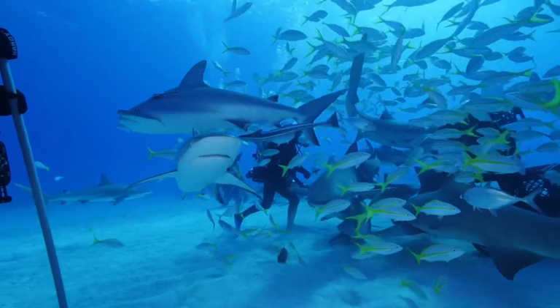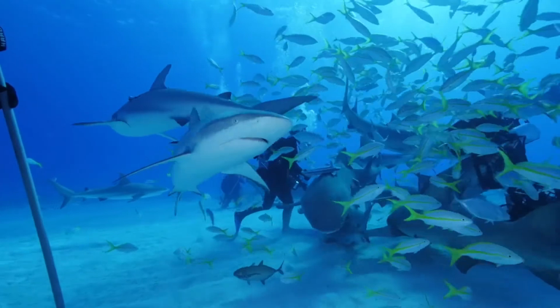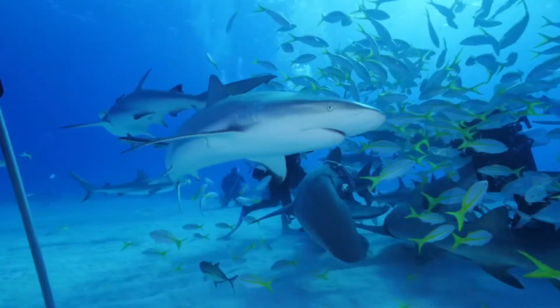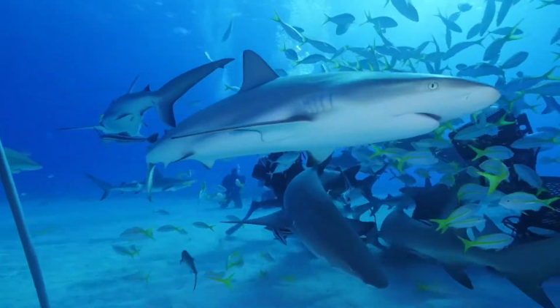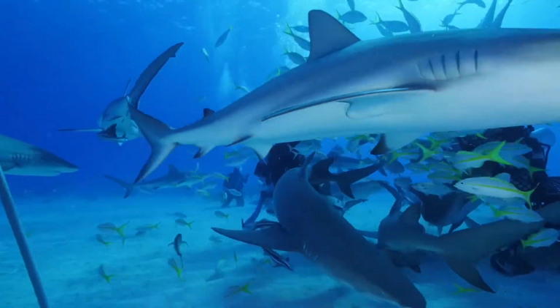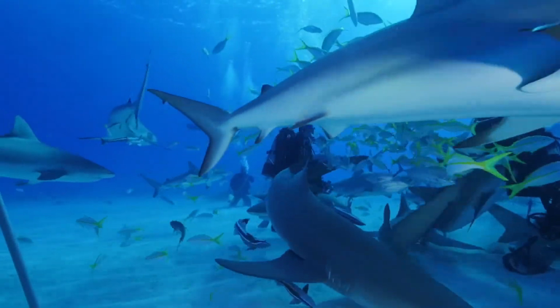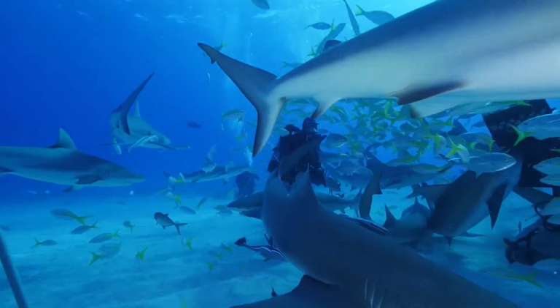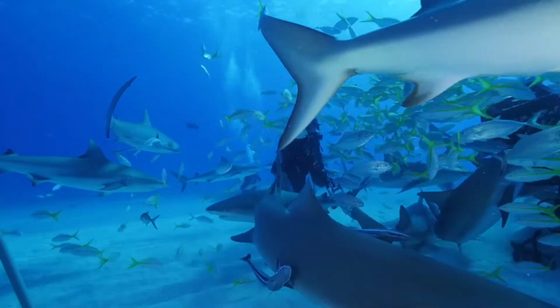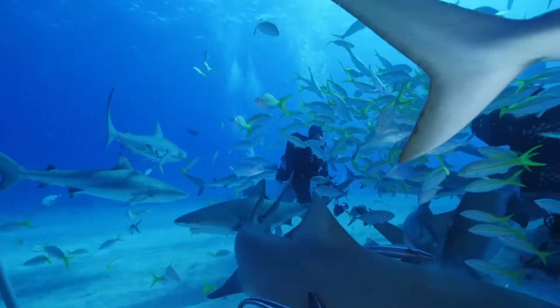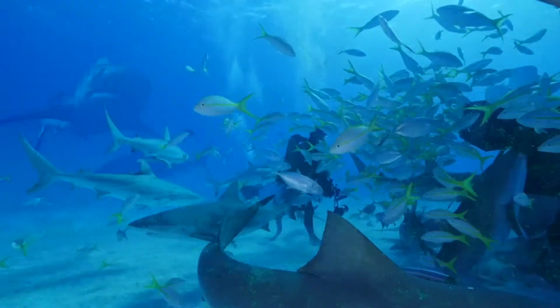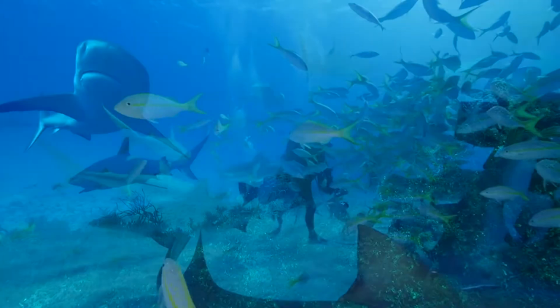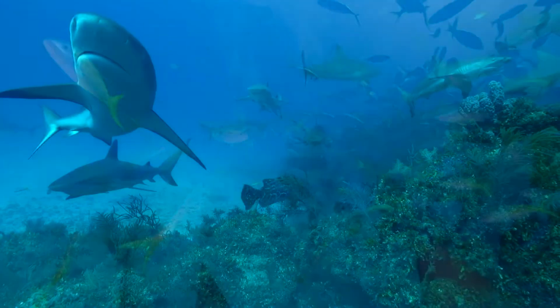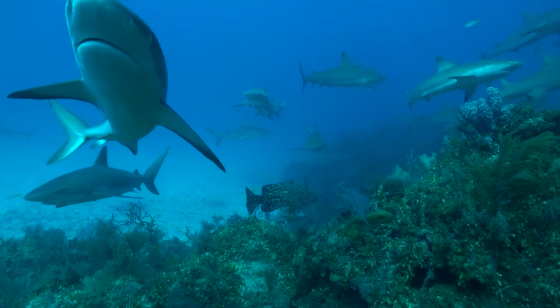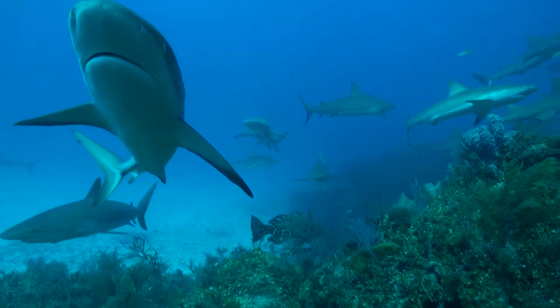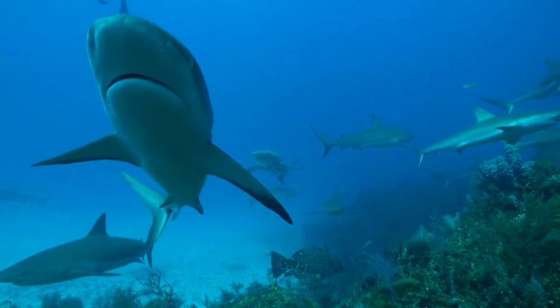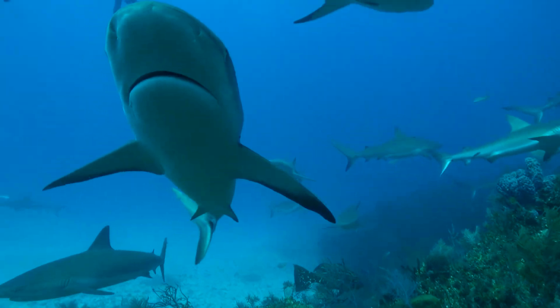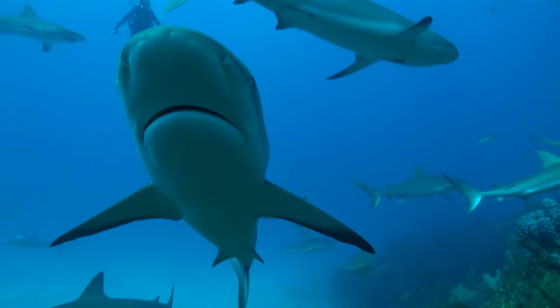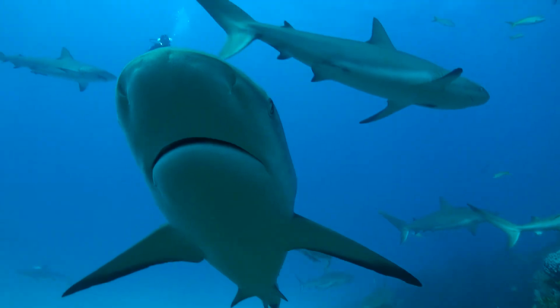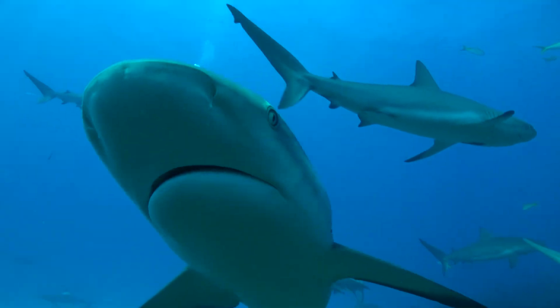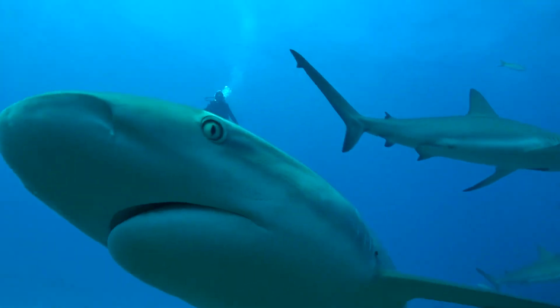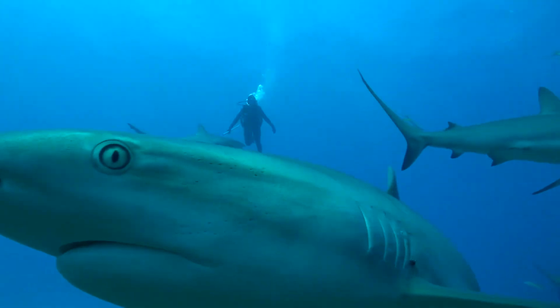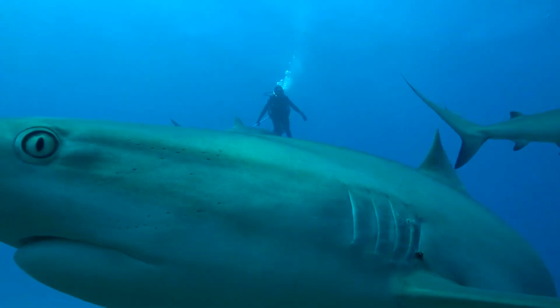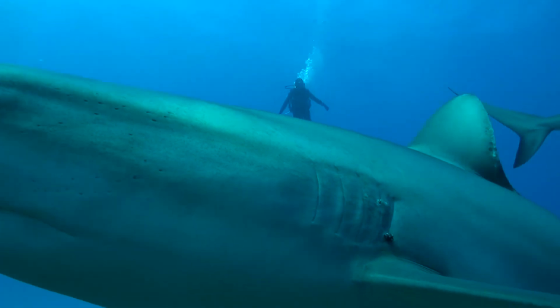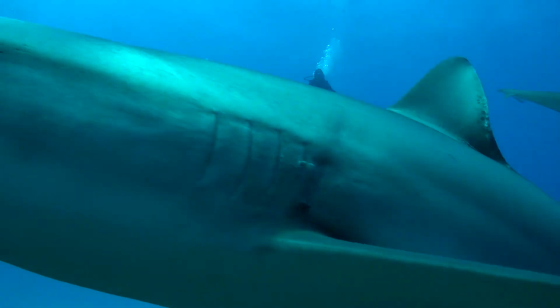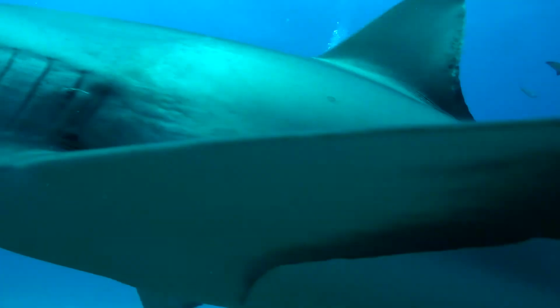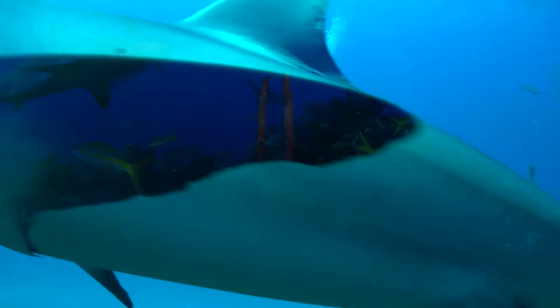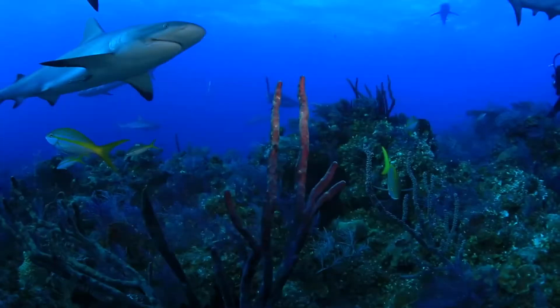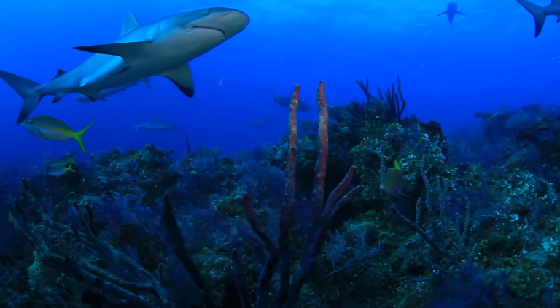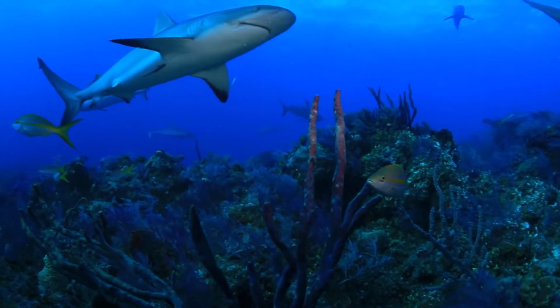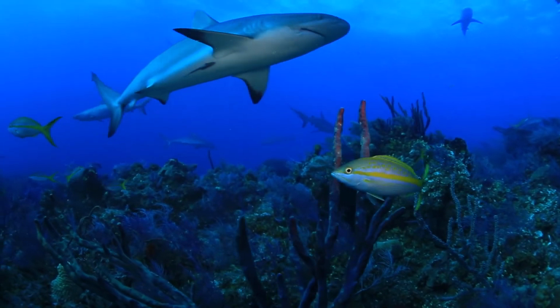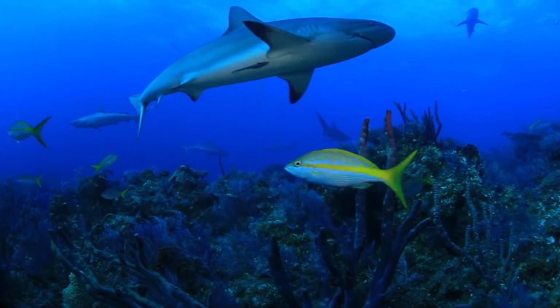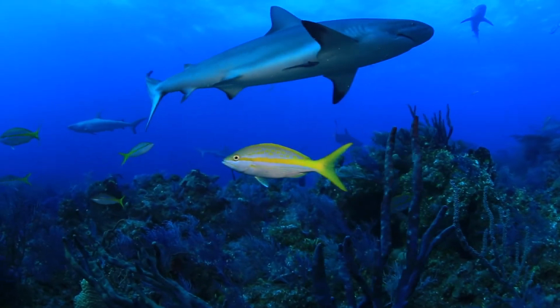Just being in the water with one makes you want to see more, and realizing the value of seeing such an awesome animal can't really be put into any dollar amount.